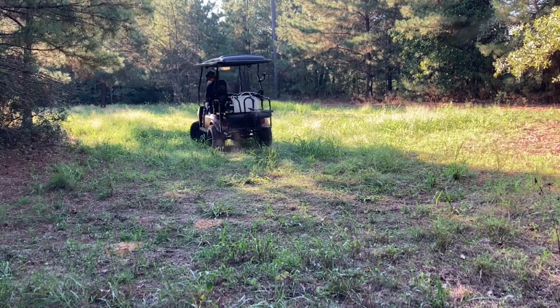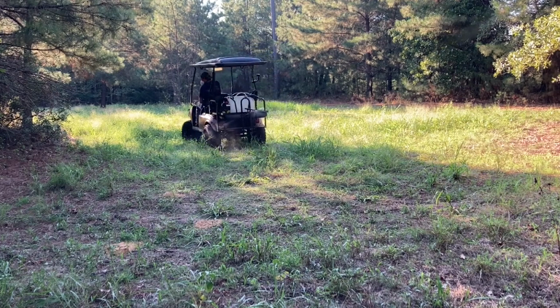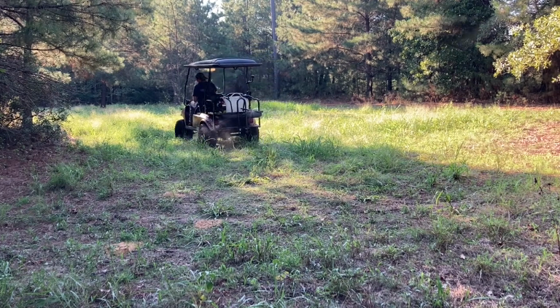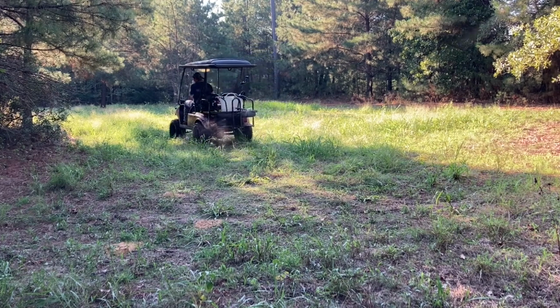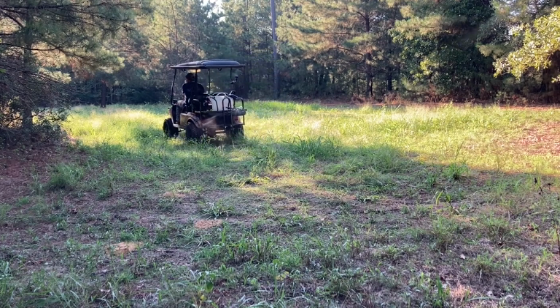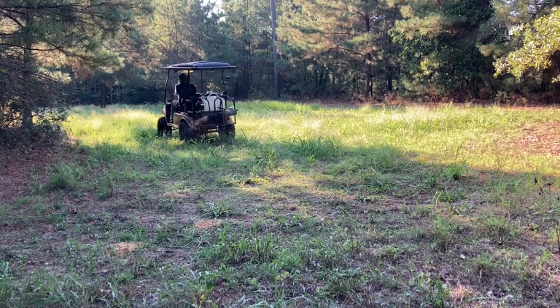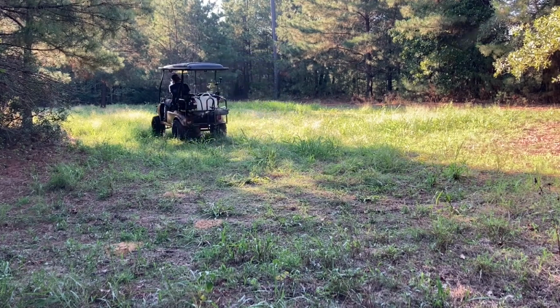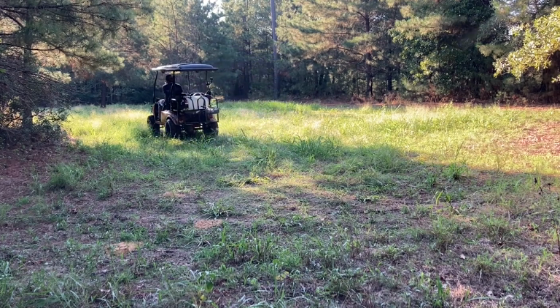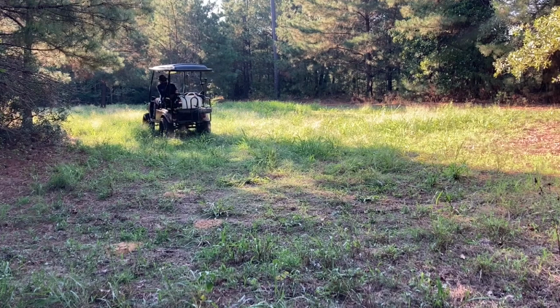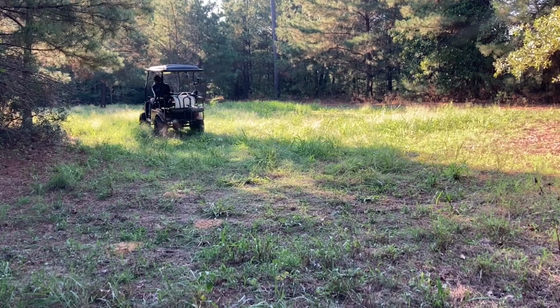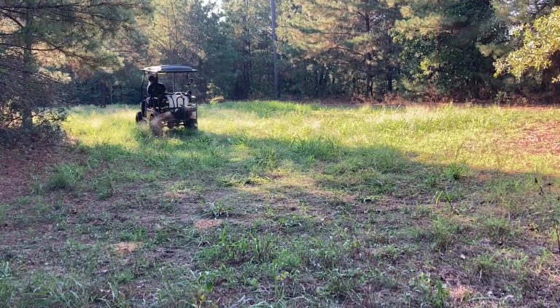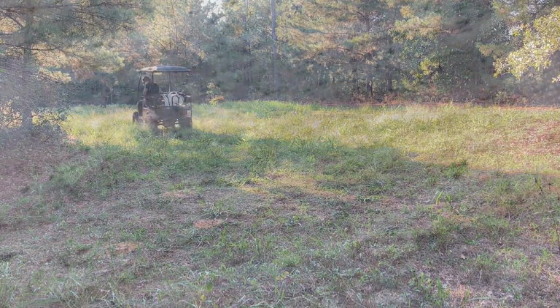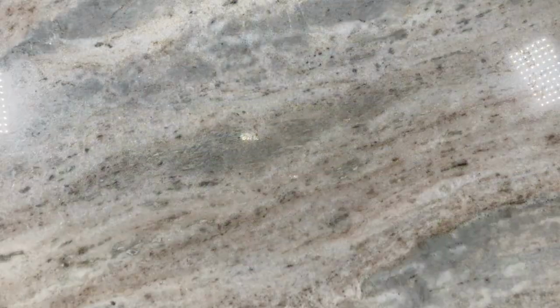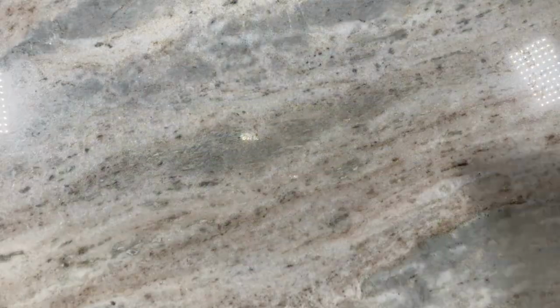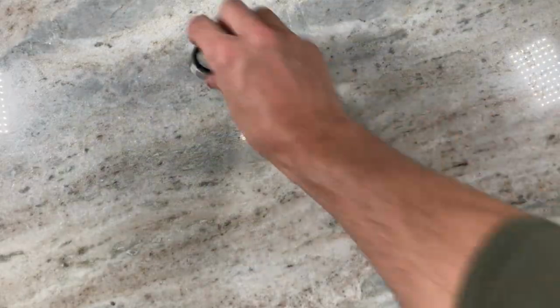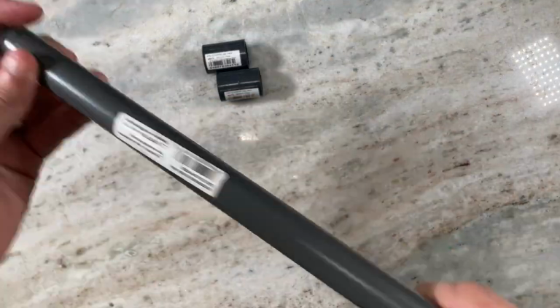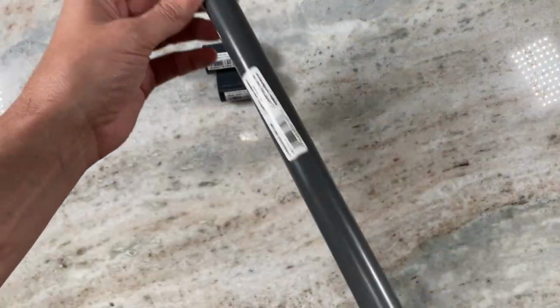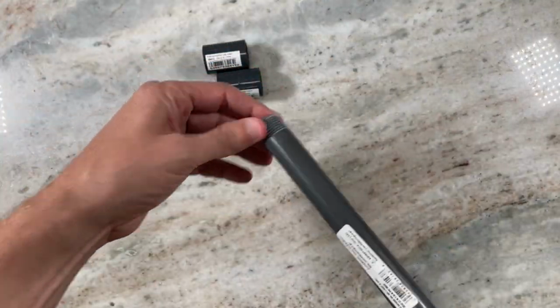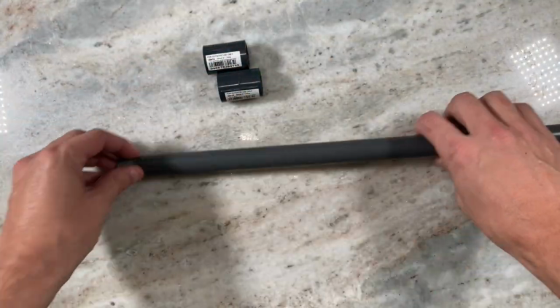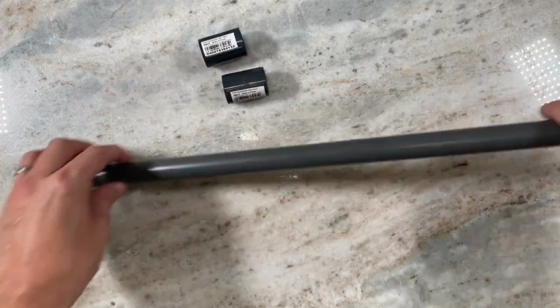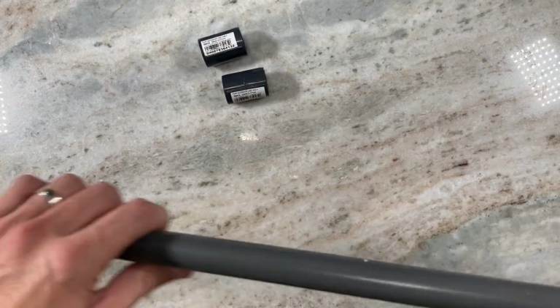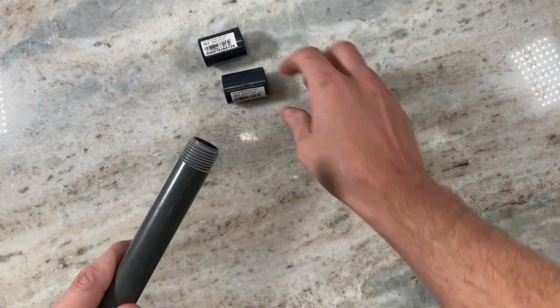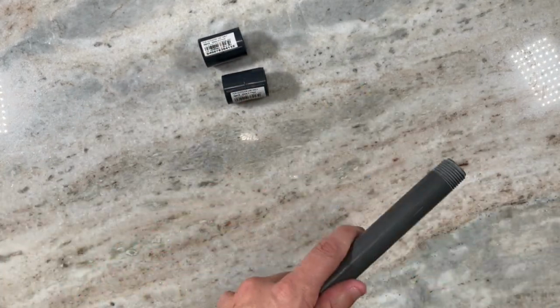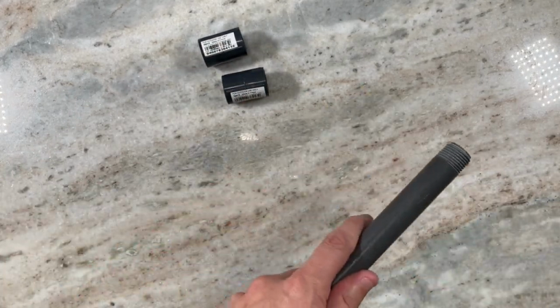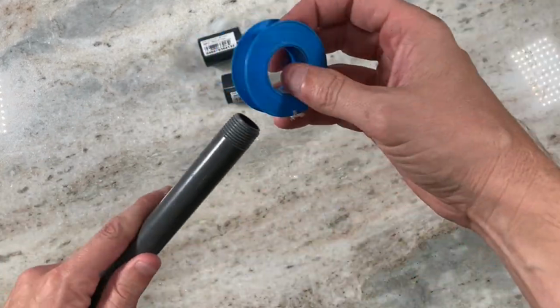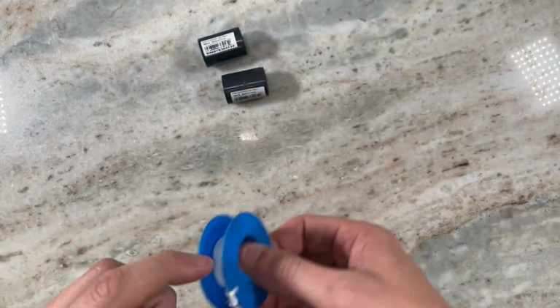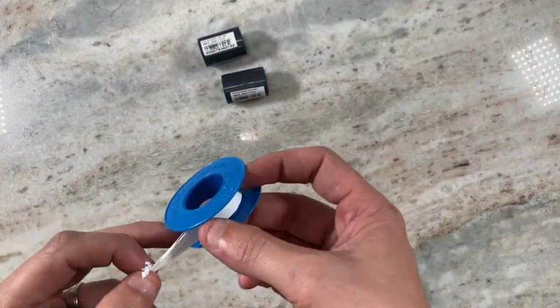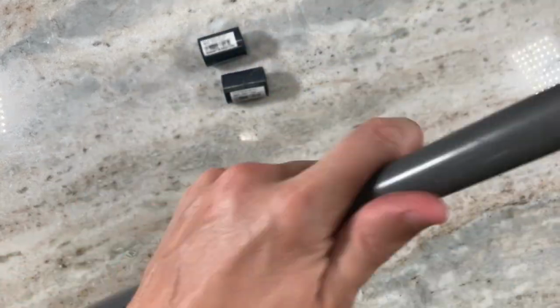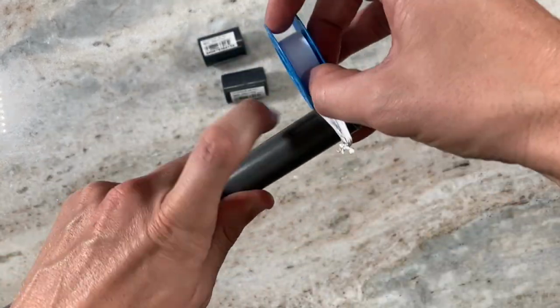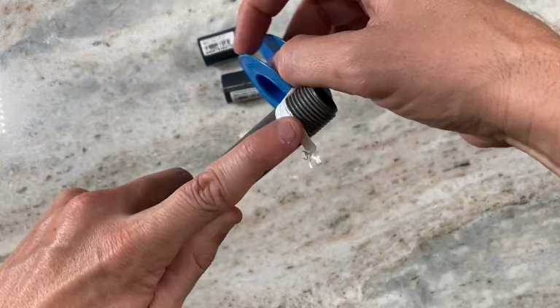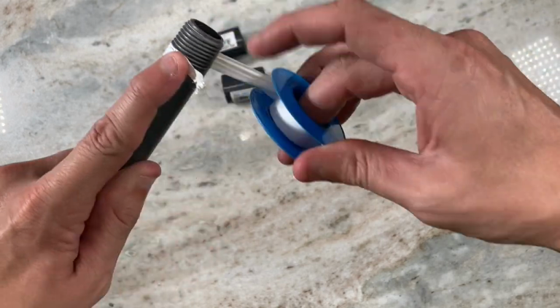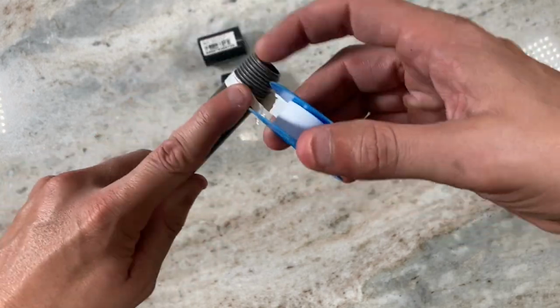The majority of the parts that you're going to need to build this can be found at your local hardware store. You'll start by attaching two couplings to an 18-inch riser that you would find in the sprinkler section of the hardware store. This is going to be what we use to replace the traditional boom.